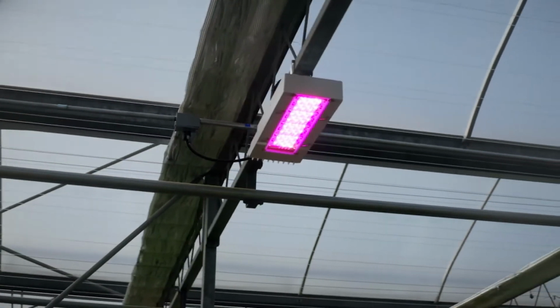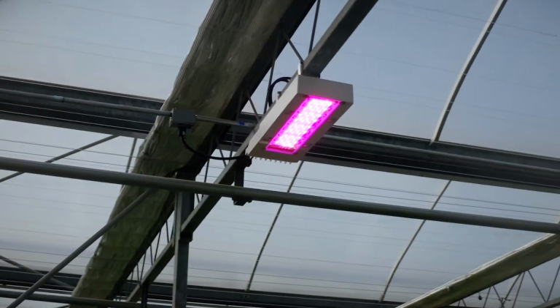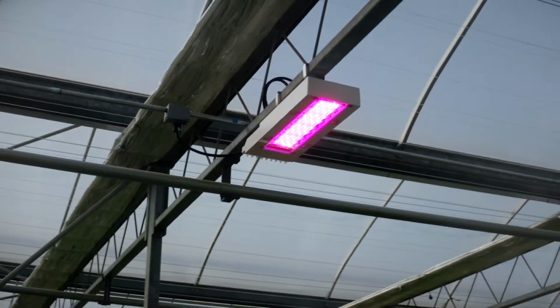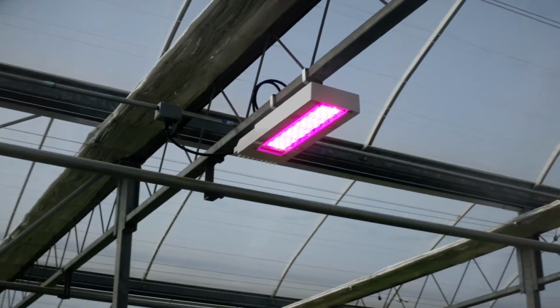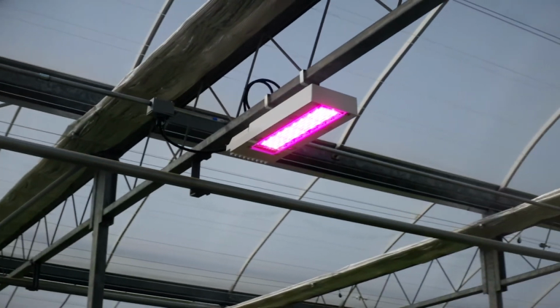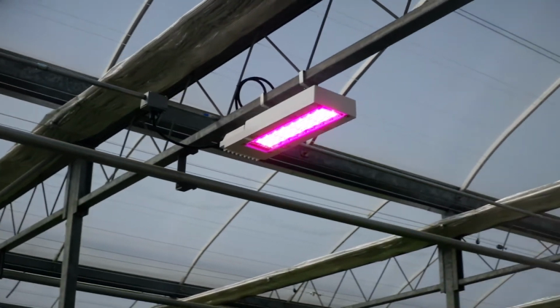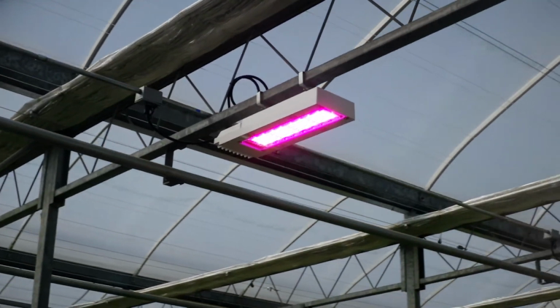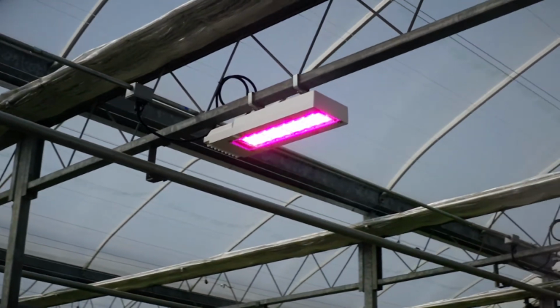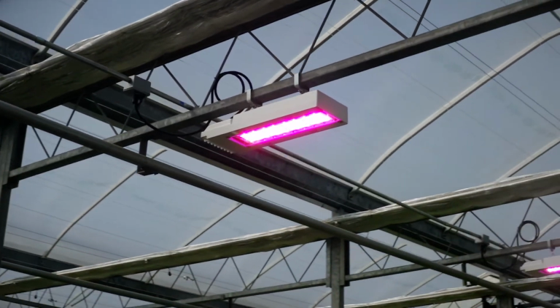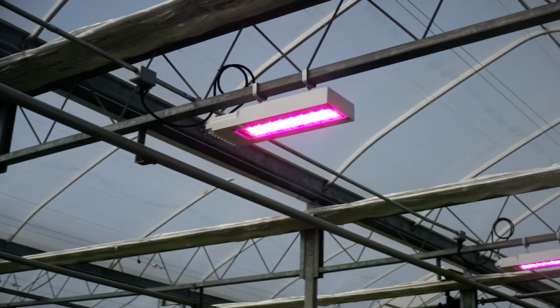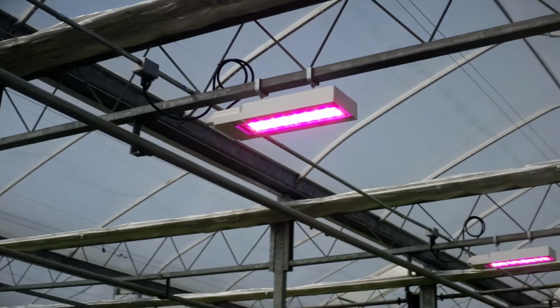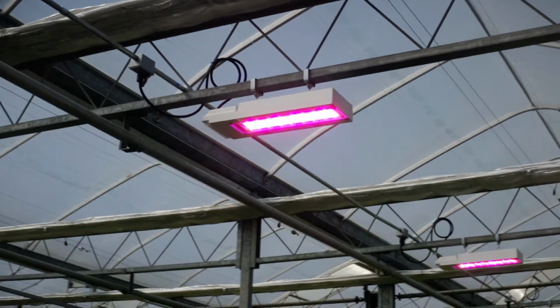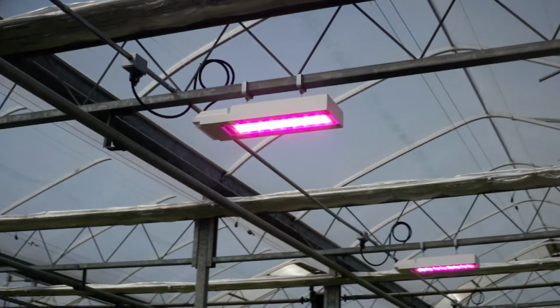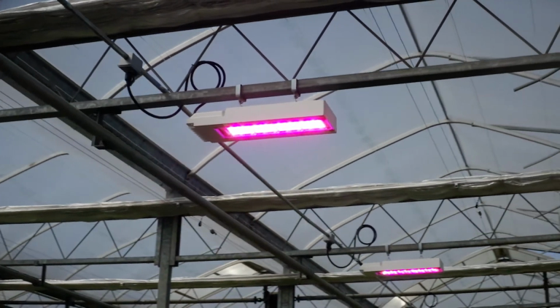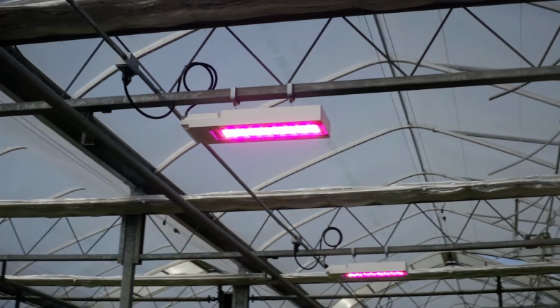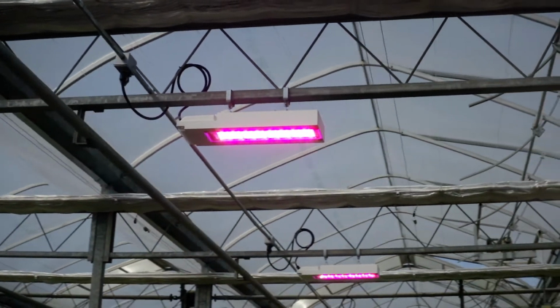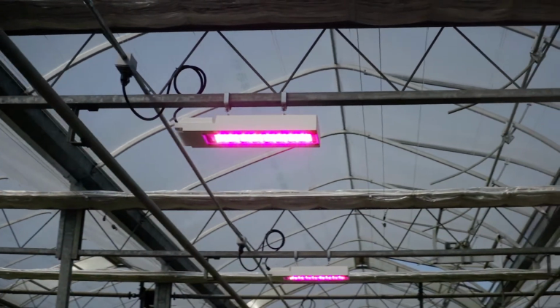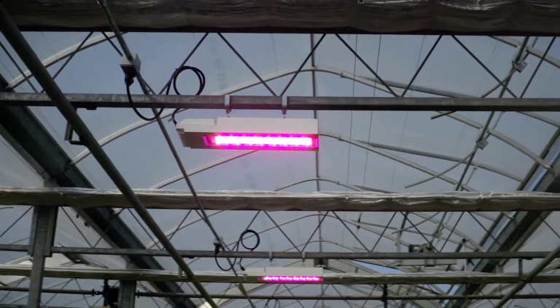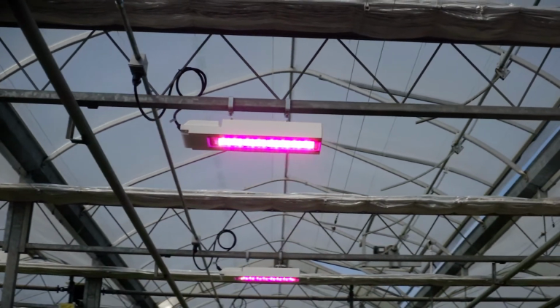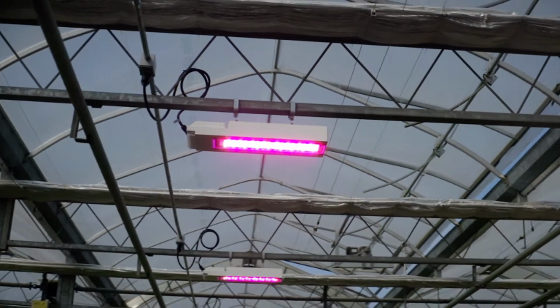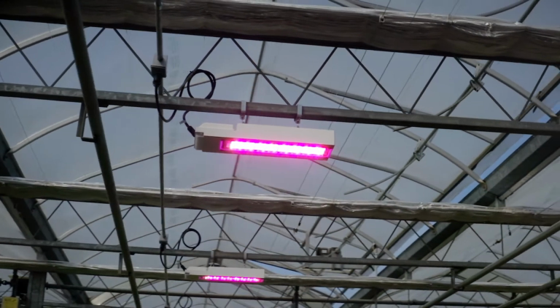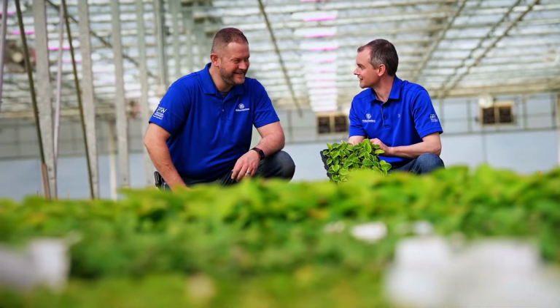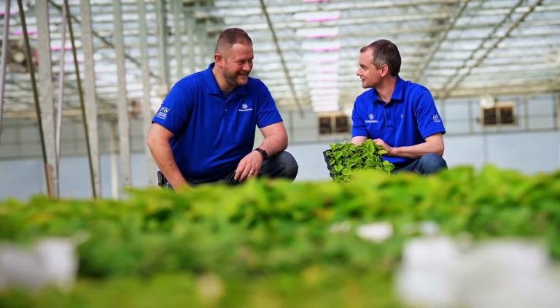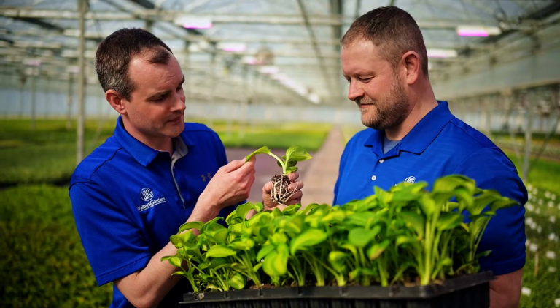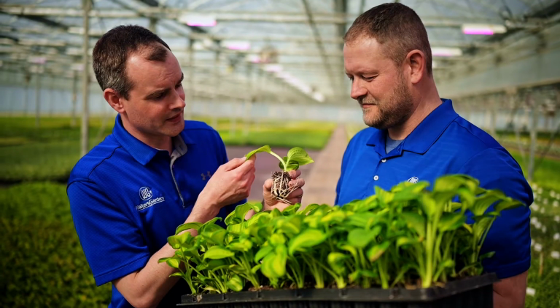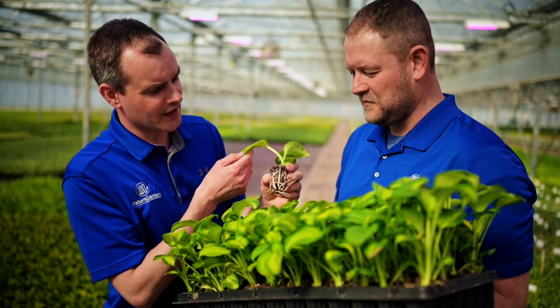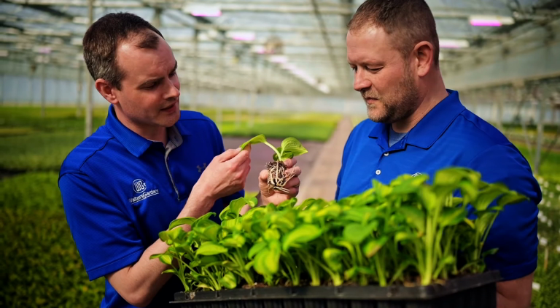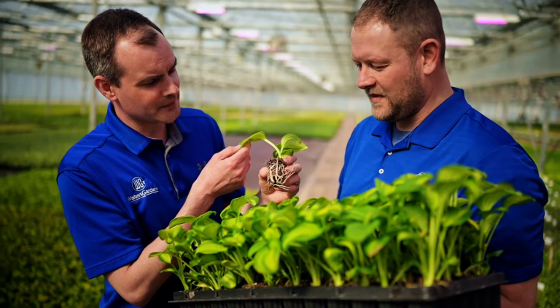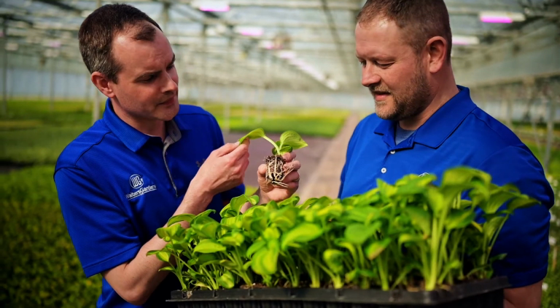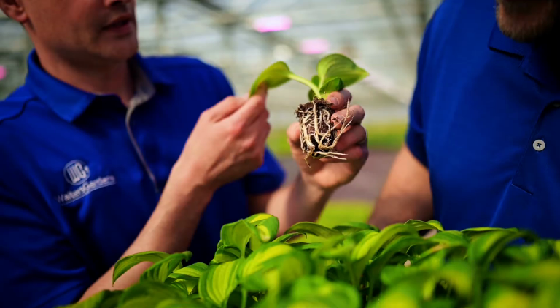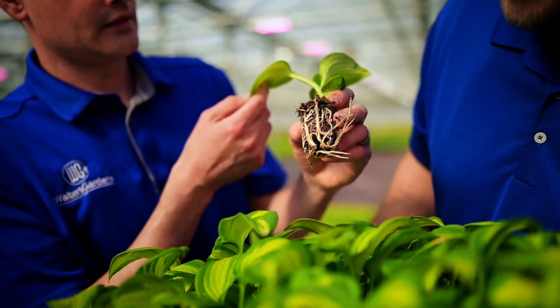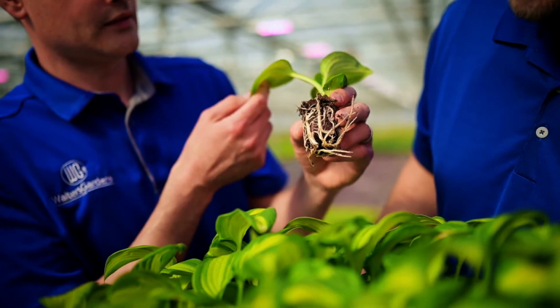We're standing in our hosta finishing range. We're looking at about 1.3 million hostas. This is our newest LED installation with the Philips LED top lighting compact.